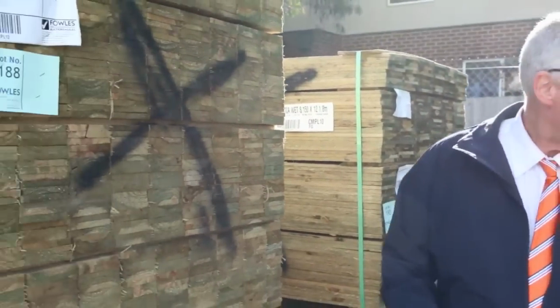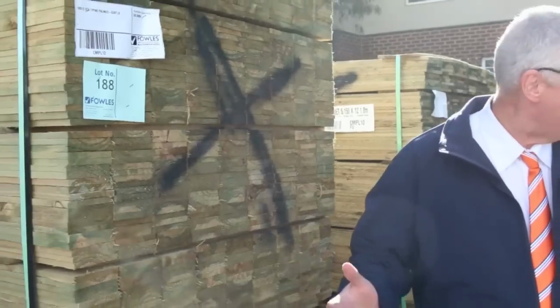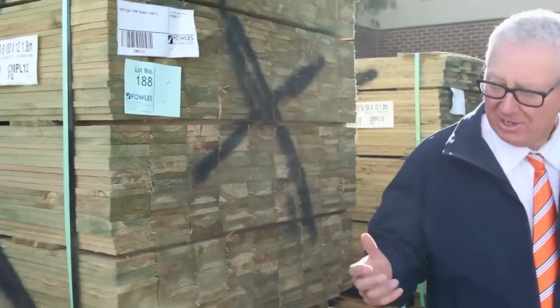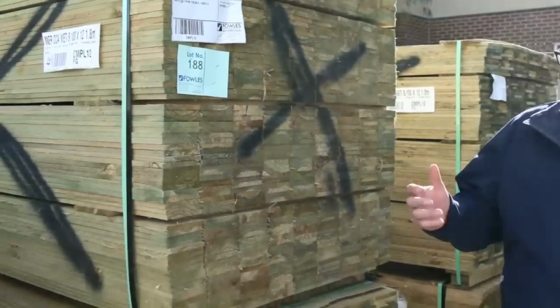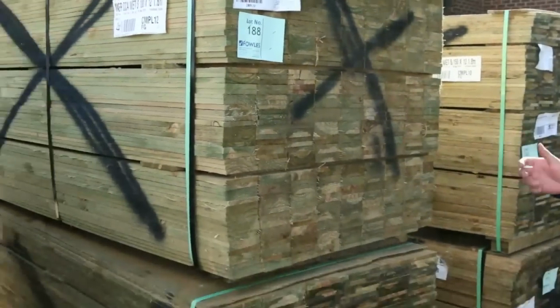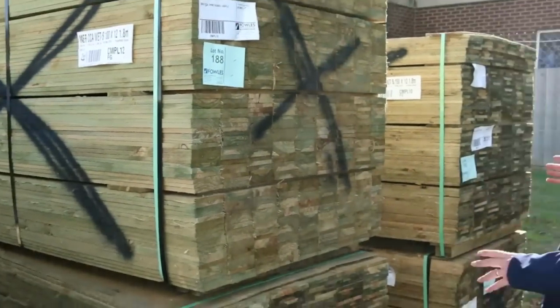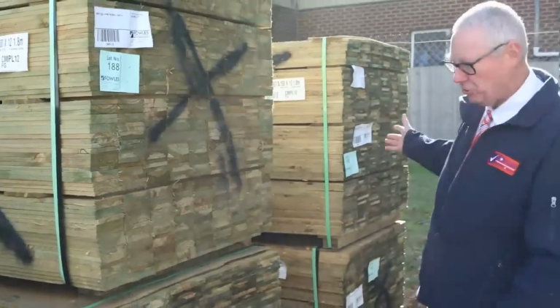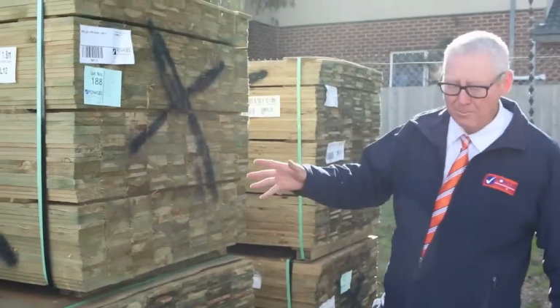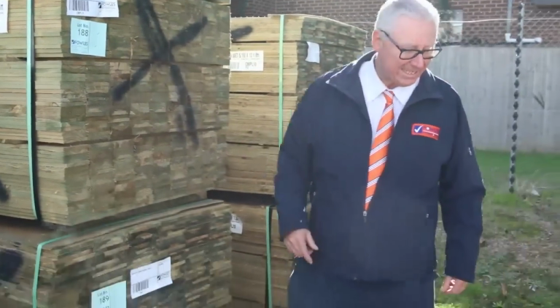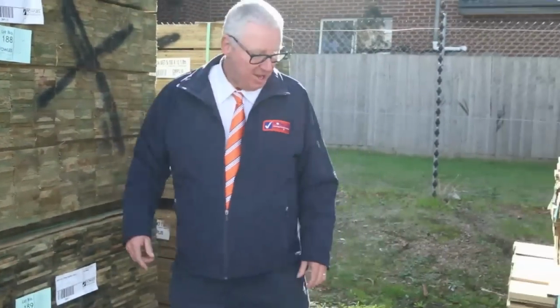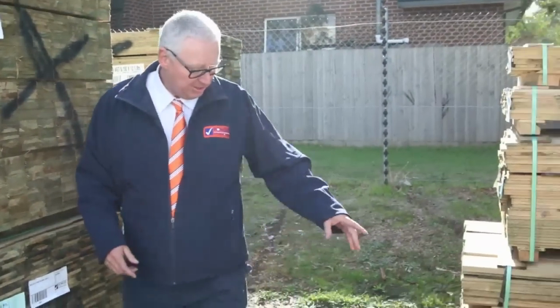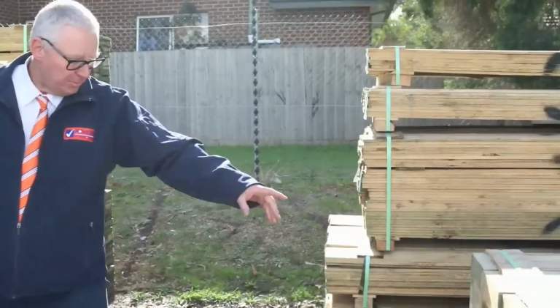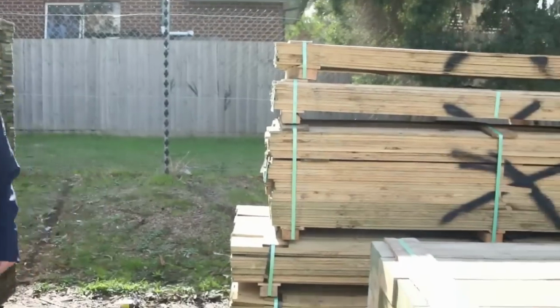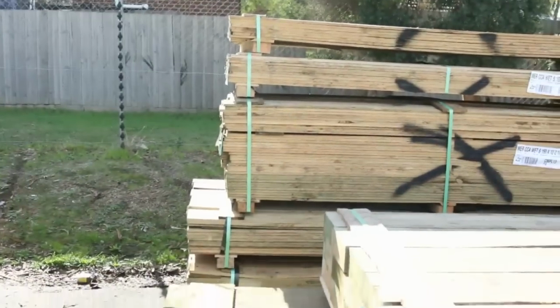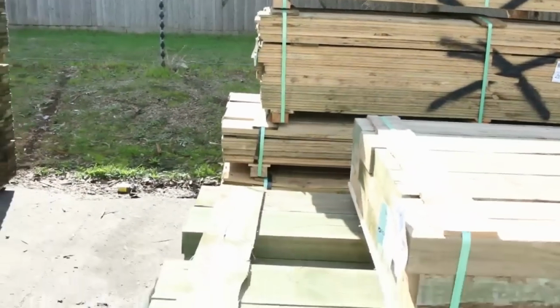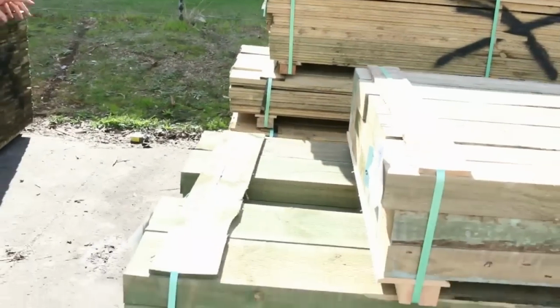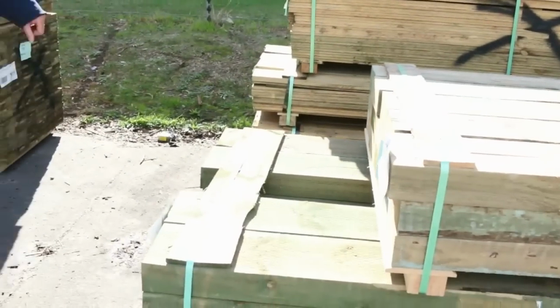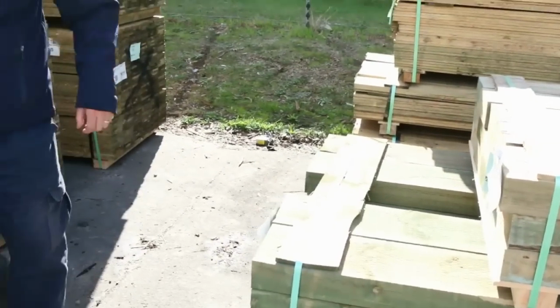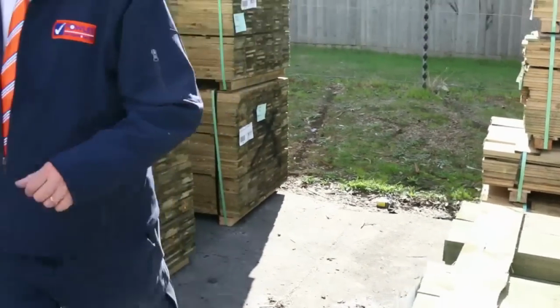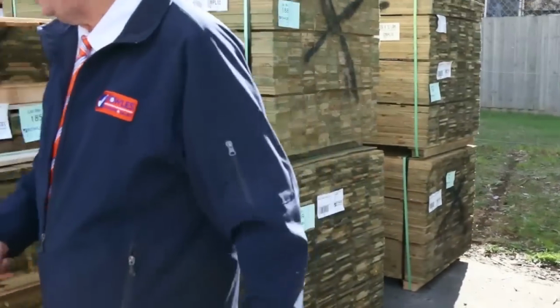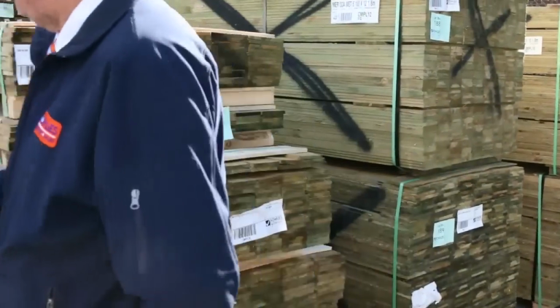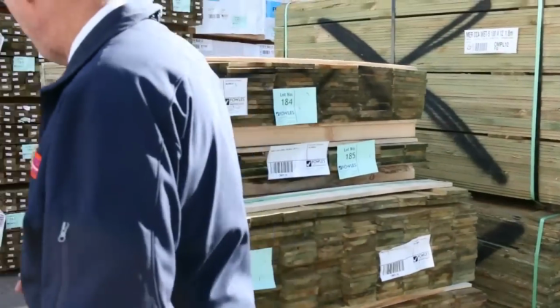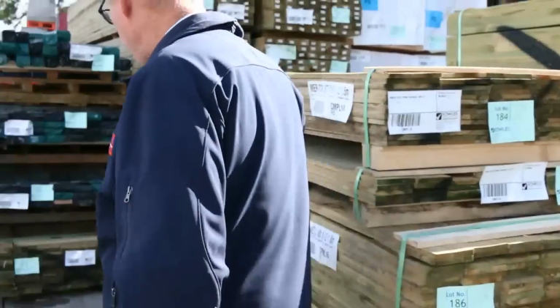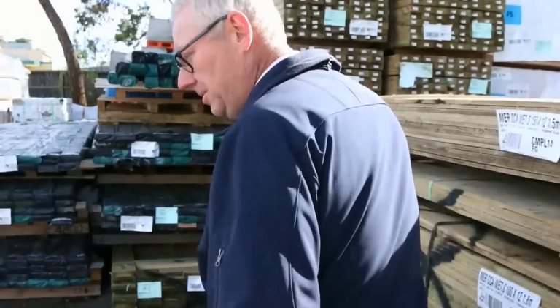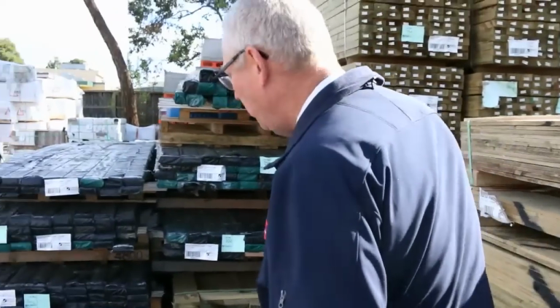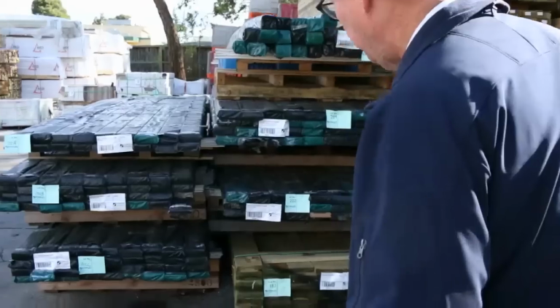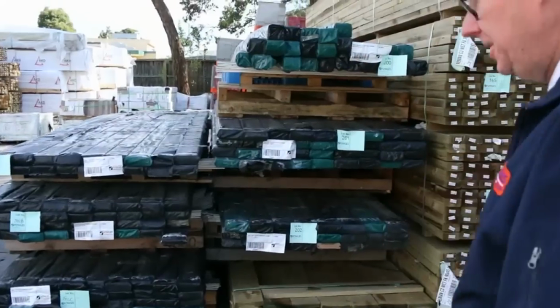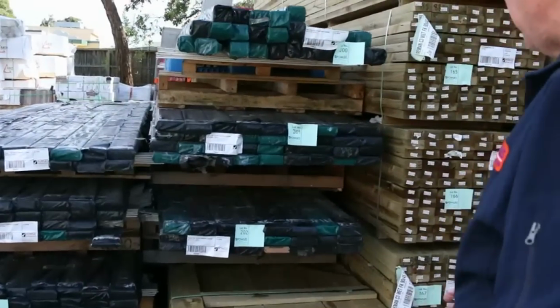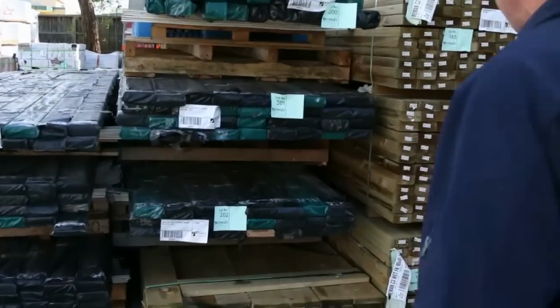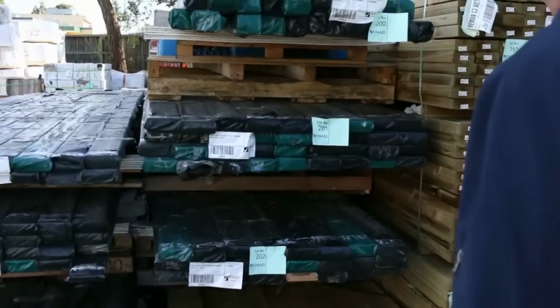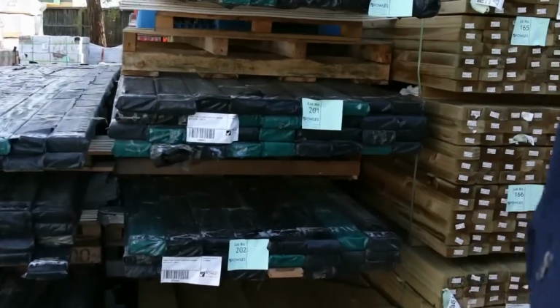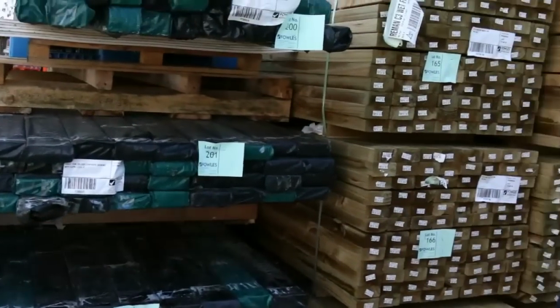Over here we've got a nice delivery in this morning — a heap of treated pine palings, also some treated pine sleepers as well, some really nice looking stock. Making our way over here, we've even got some plinth boards, so plenty of fencing product this week.